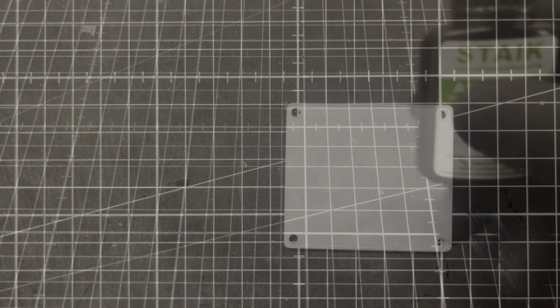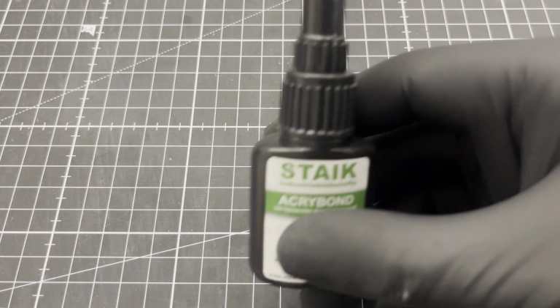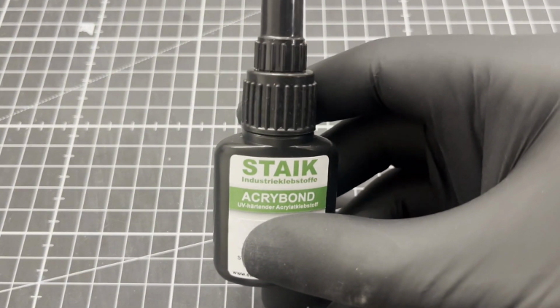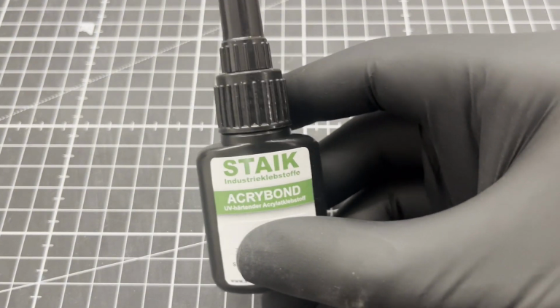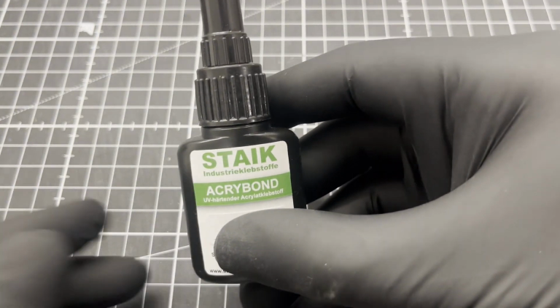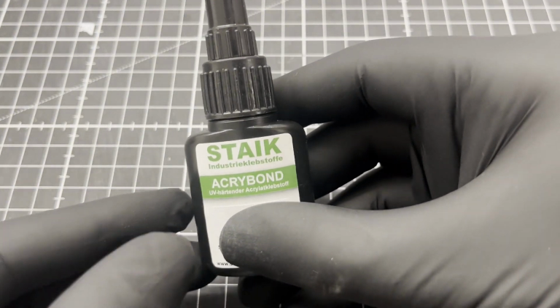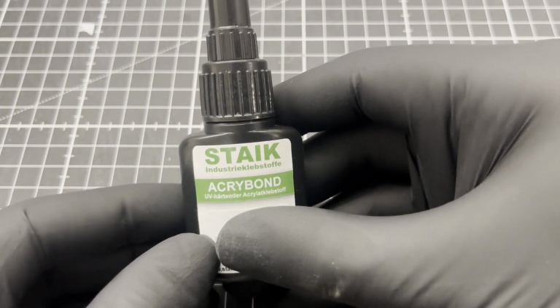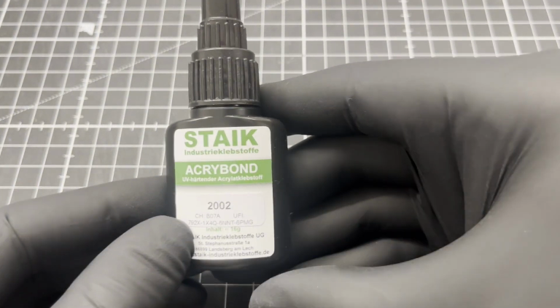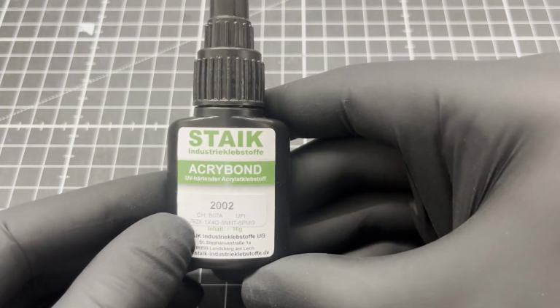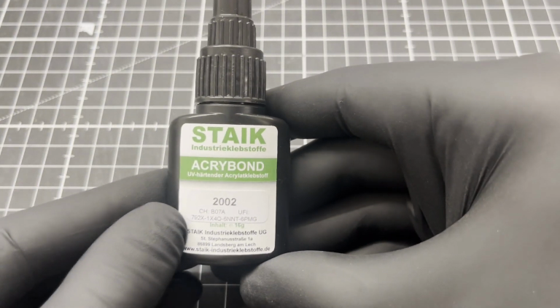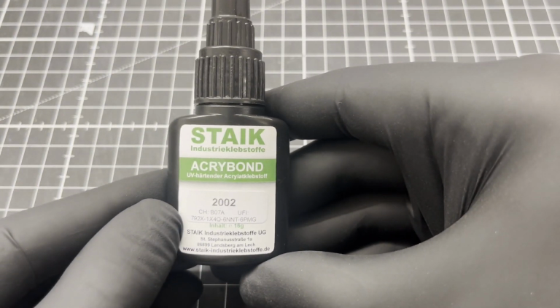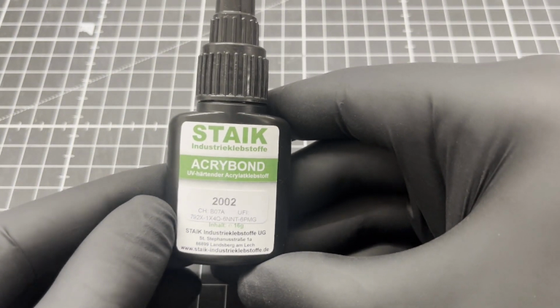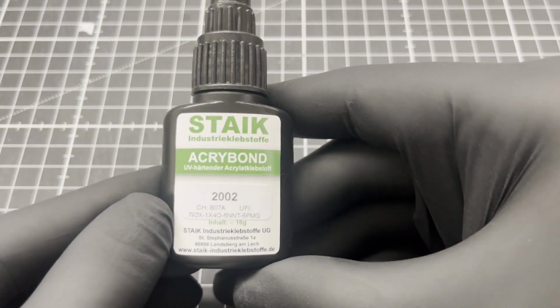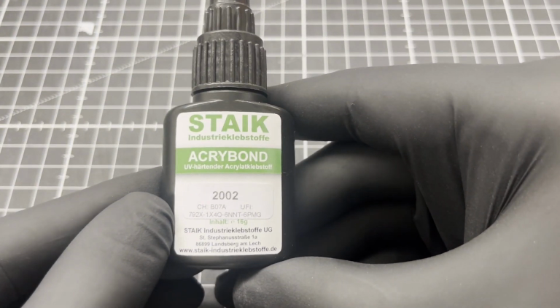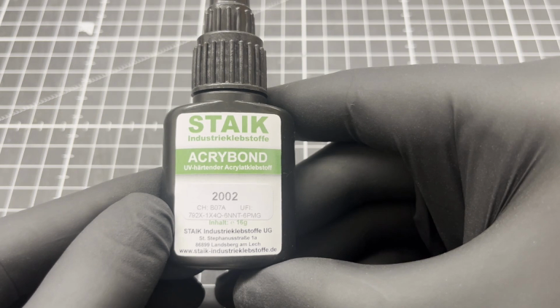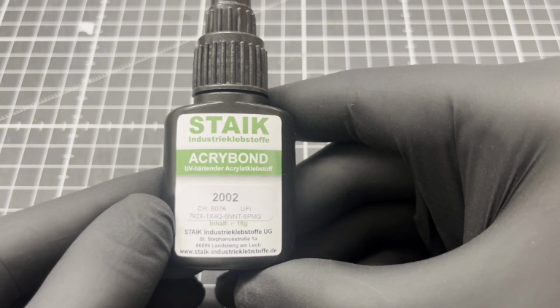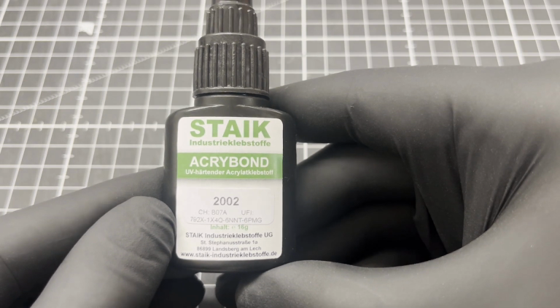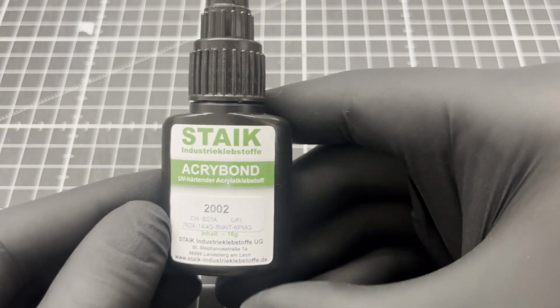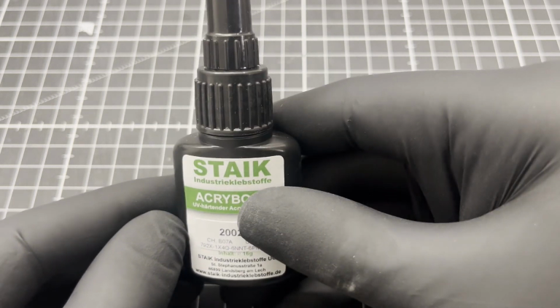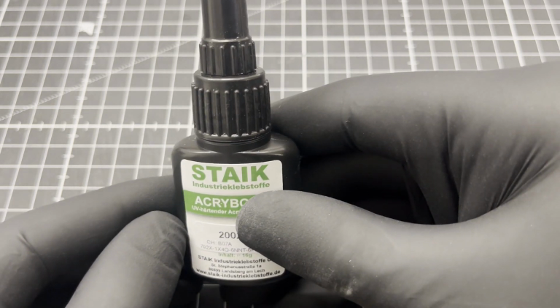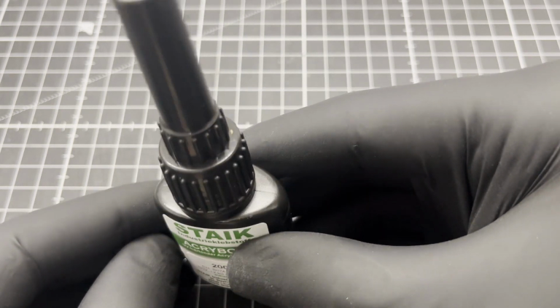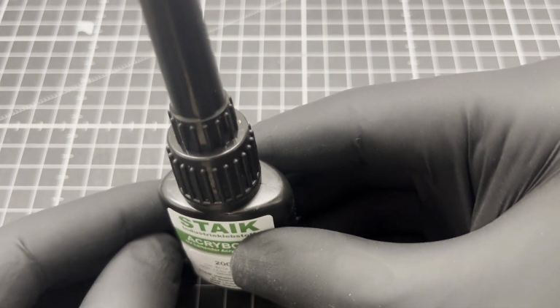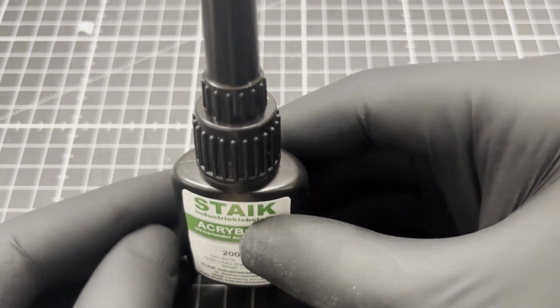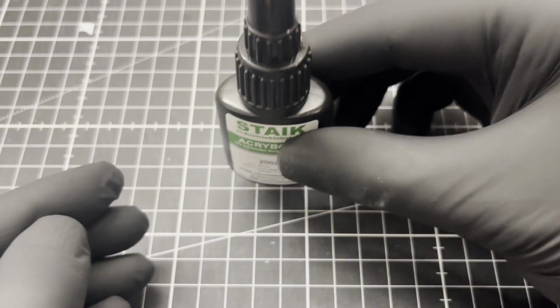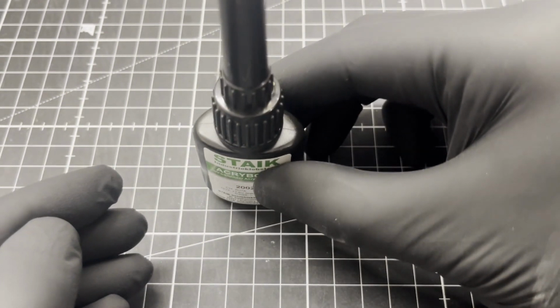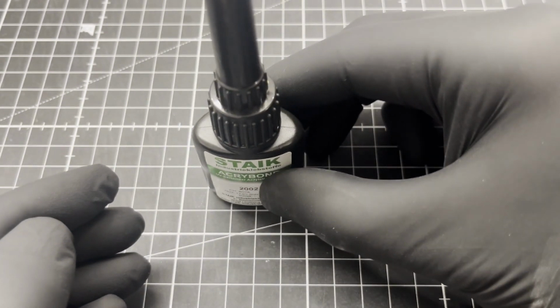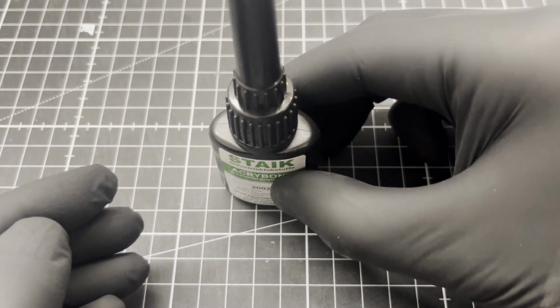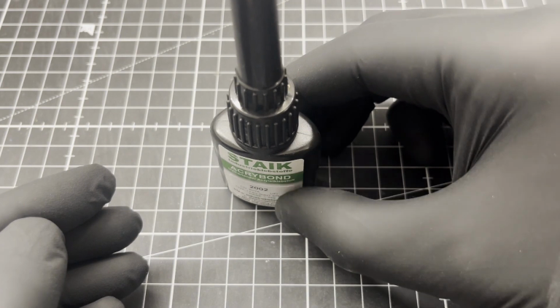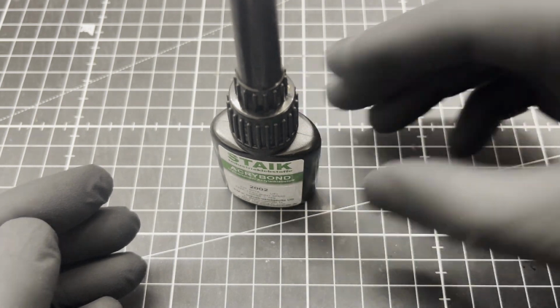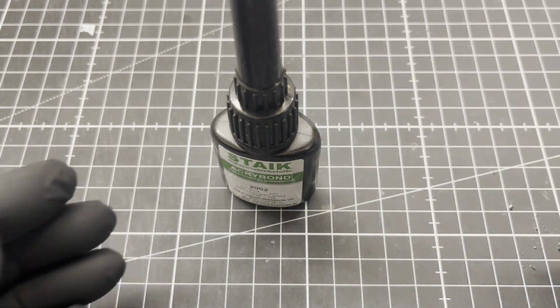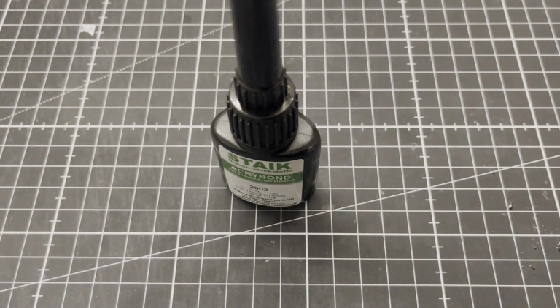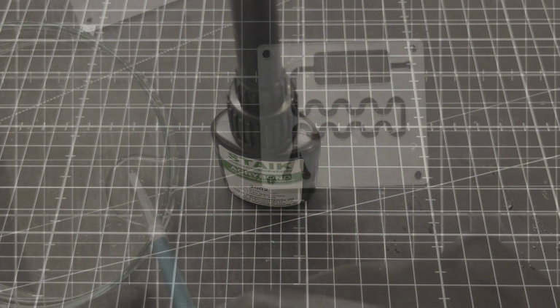I use a special acrylic glass adhesive. It only bonds acrylic glass and is activated by UV light. This allows corrections to be made before the final bonding.